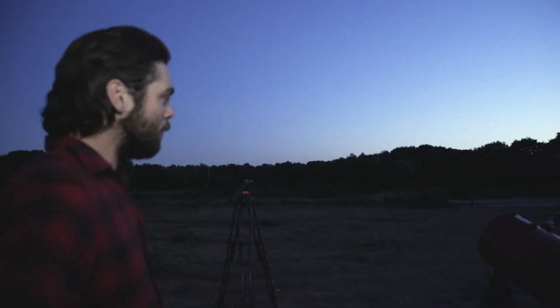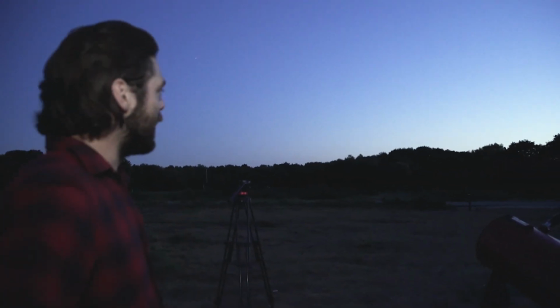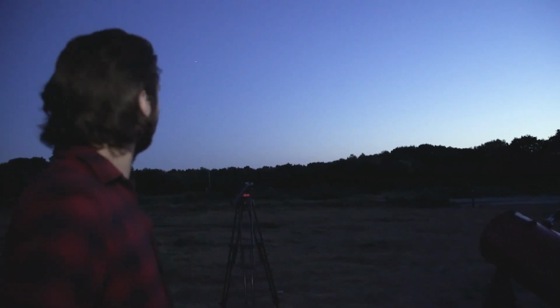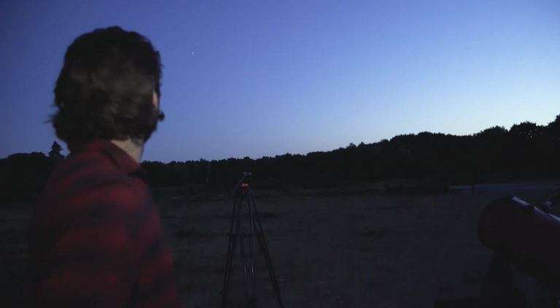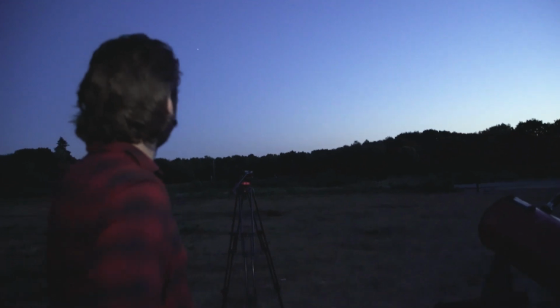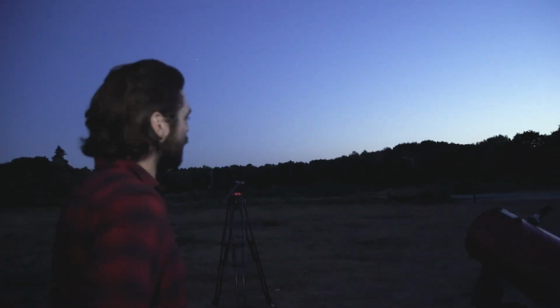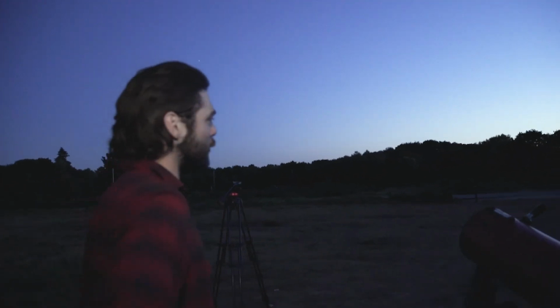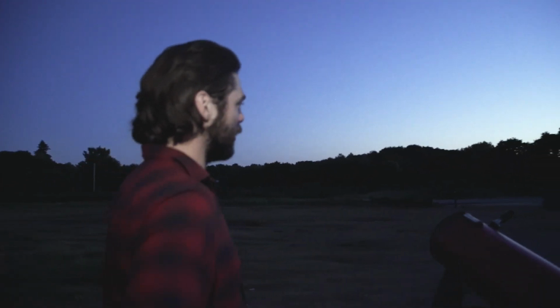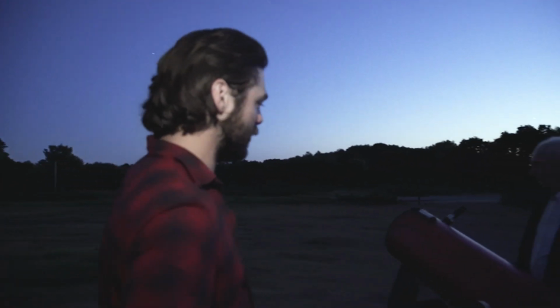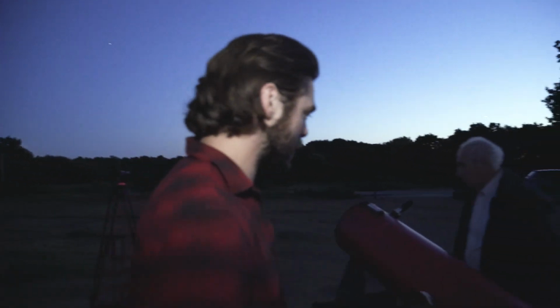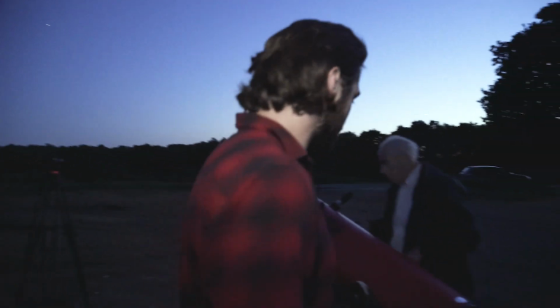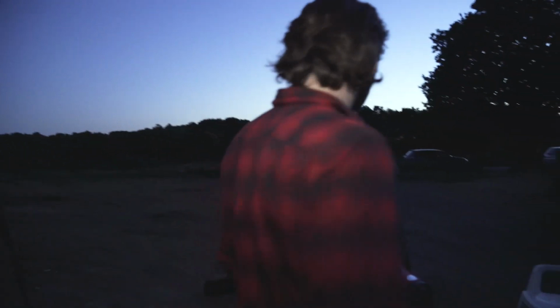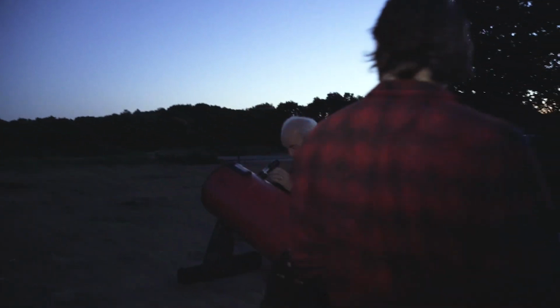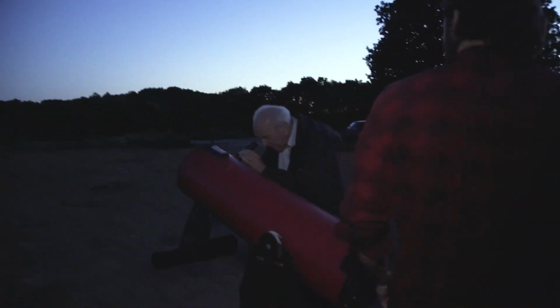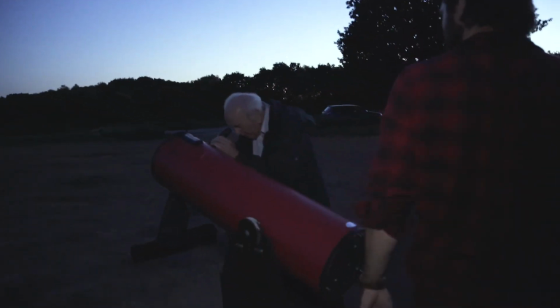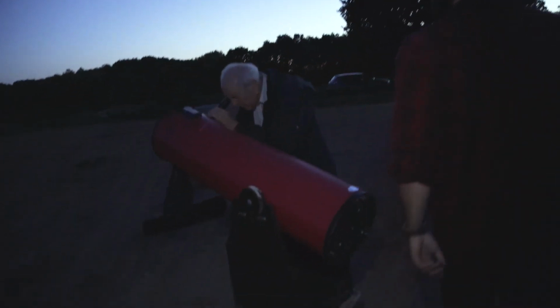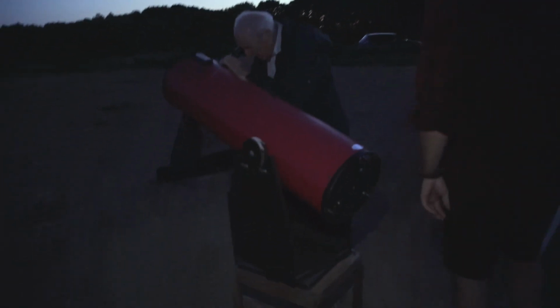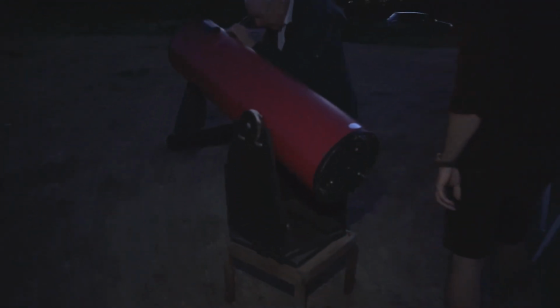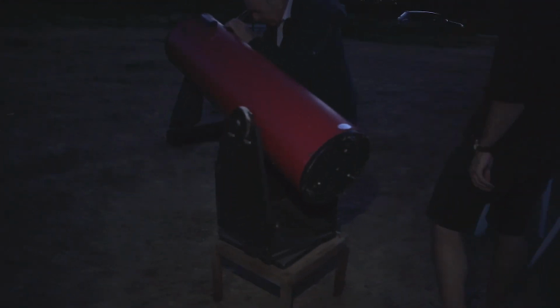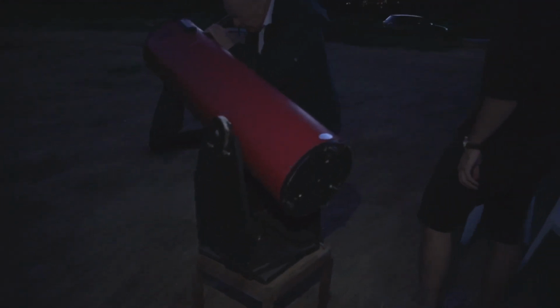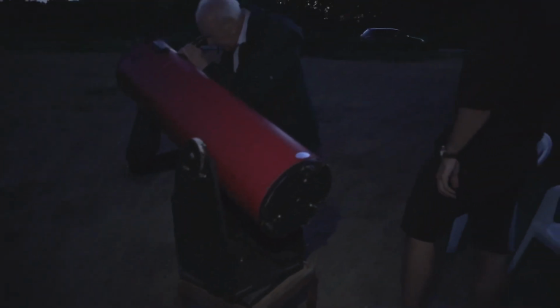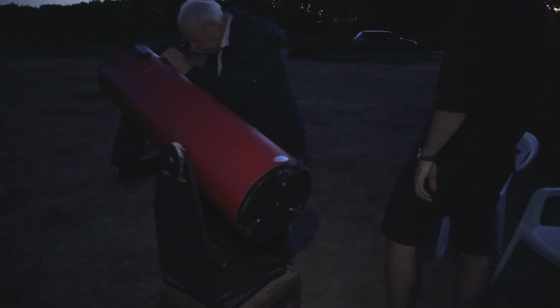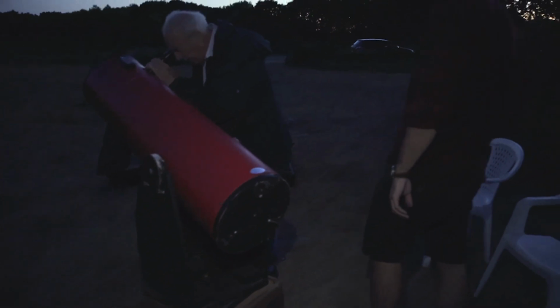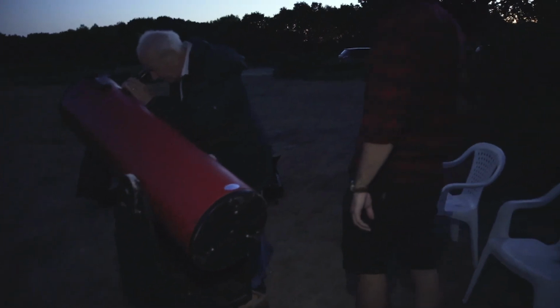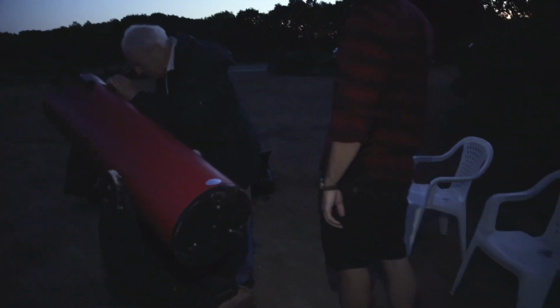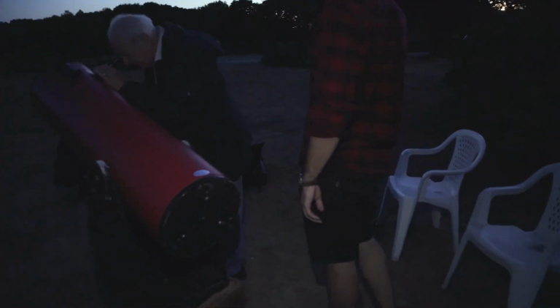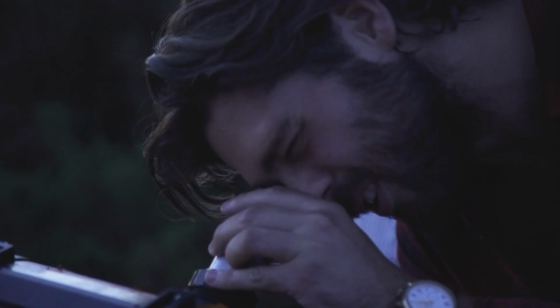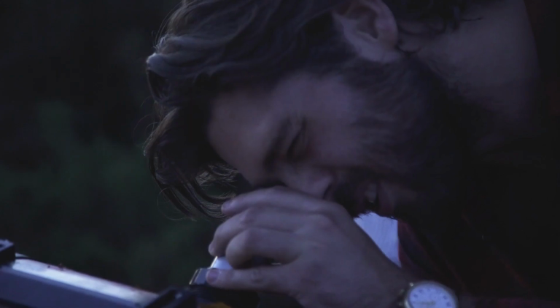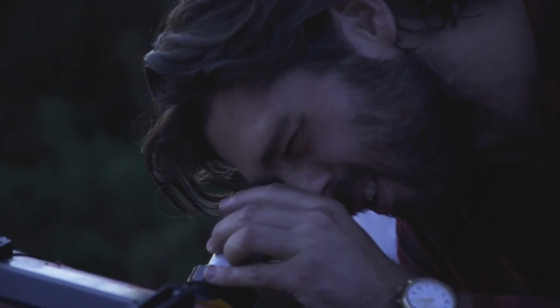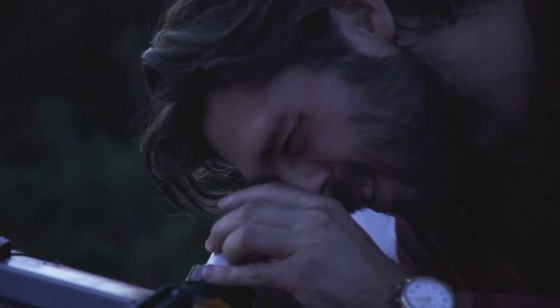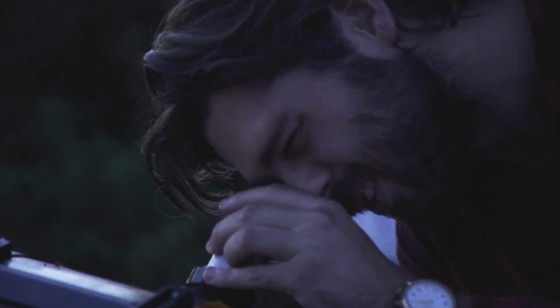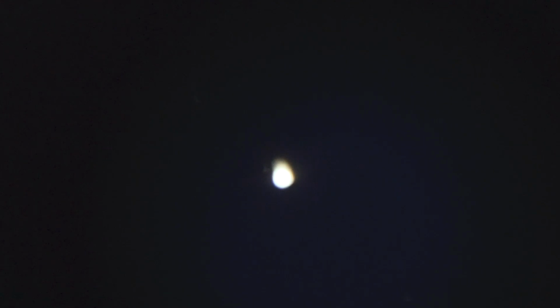What have you got there Bob? This is Jupiter I'm looking at now. This is a low magnification, but even with that you can still see three of its four main moons.